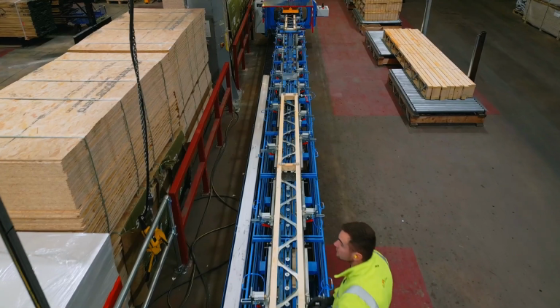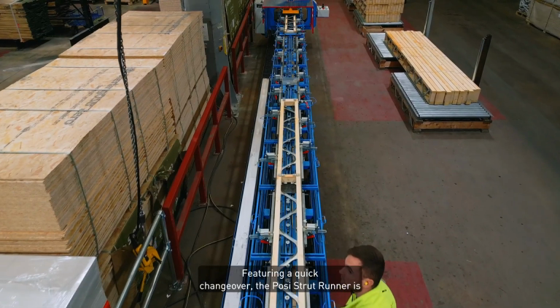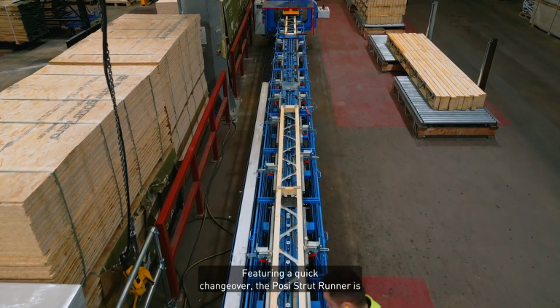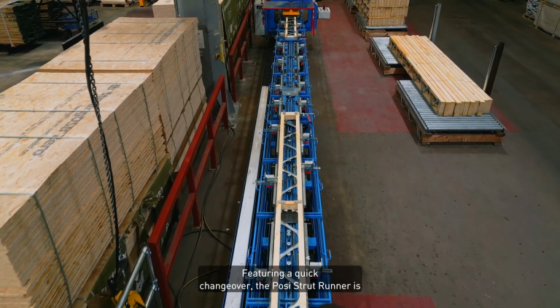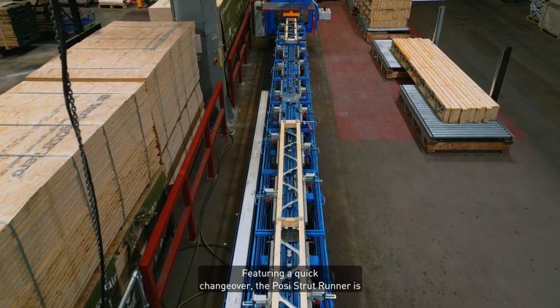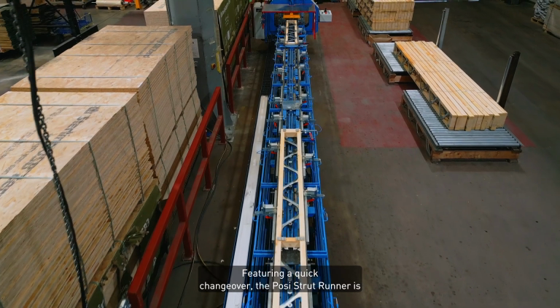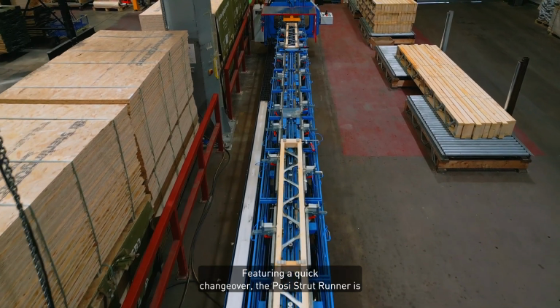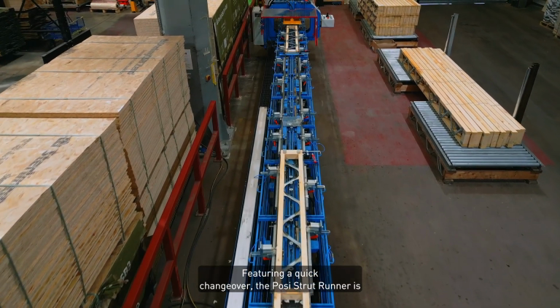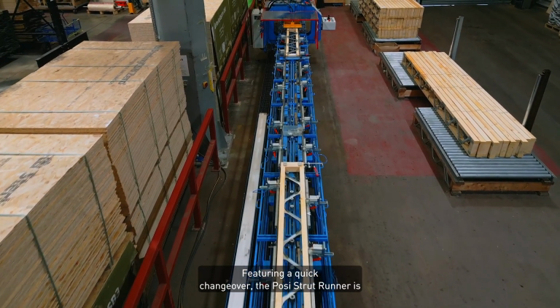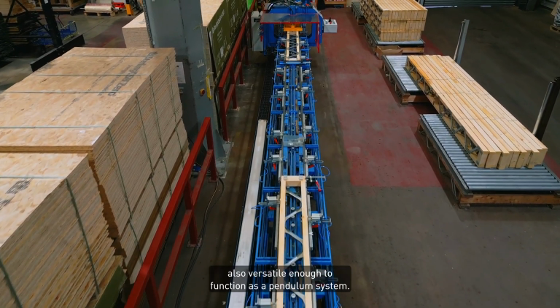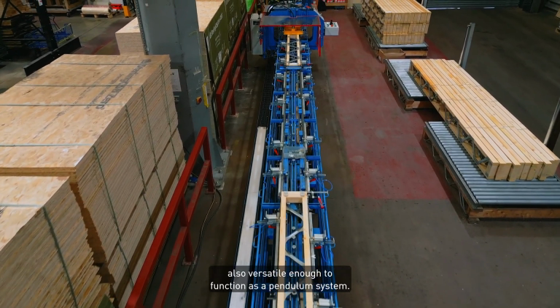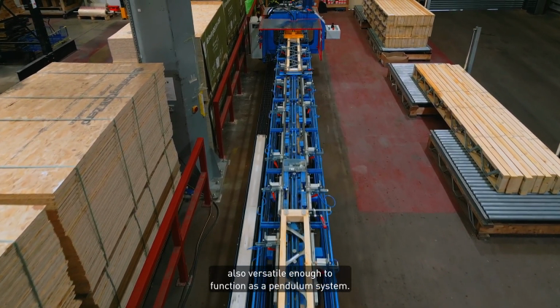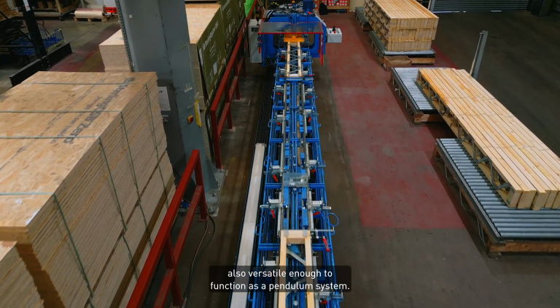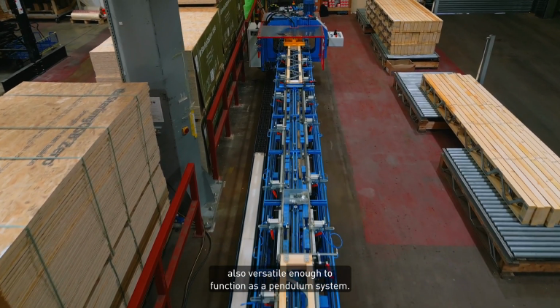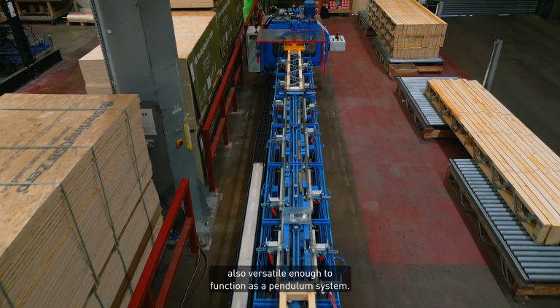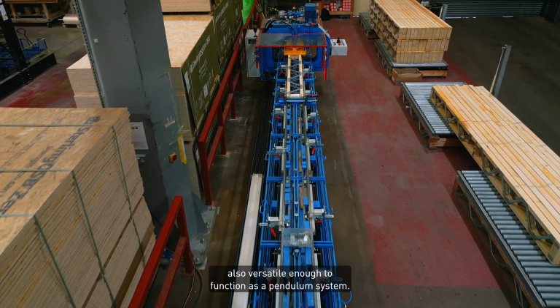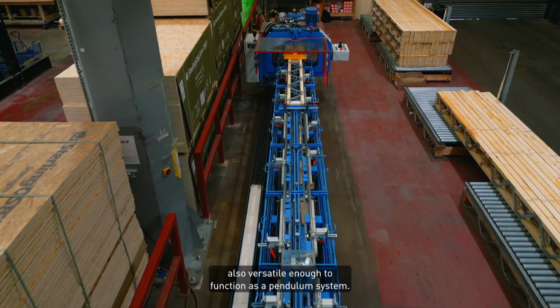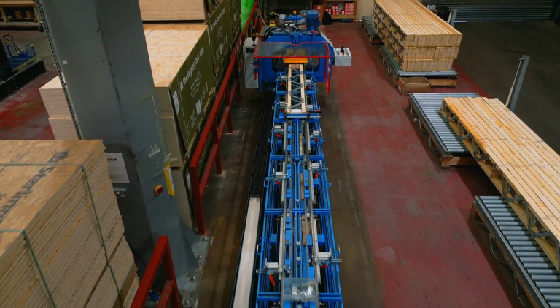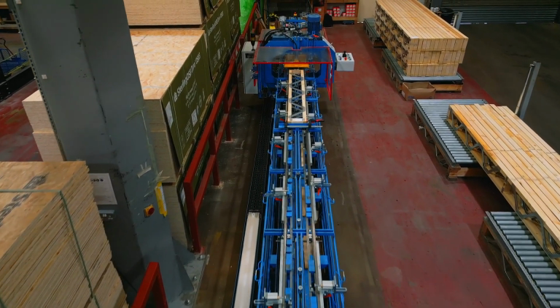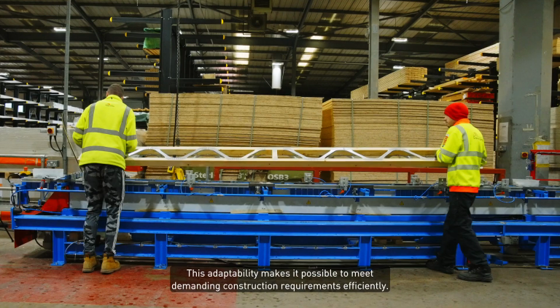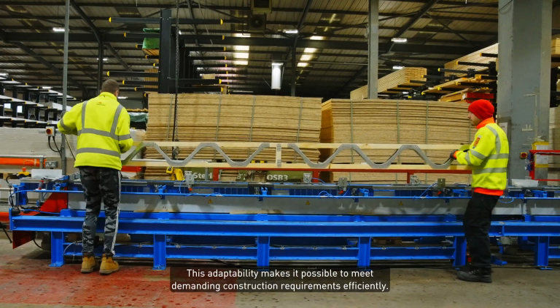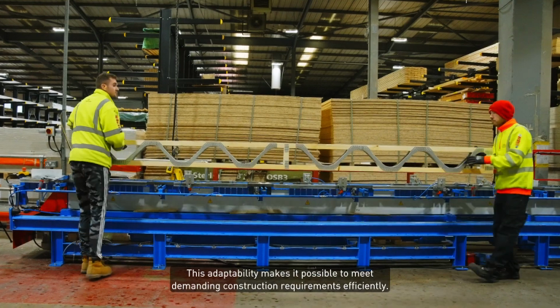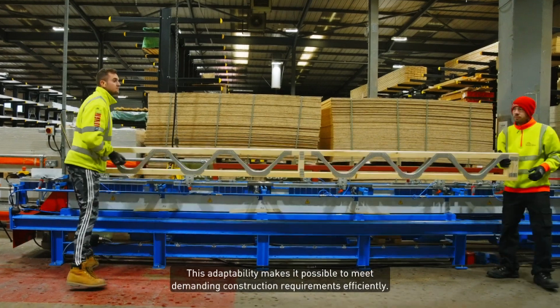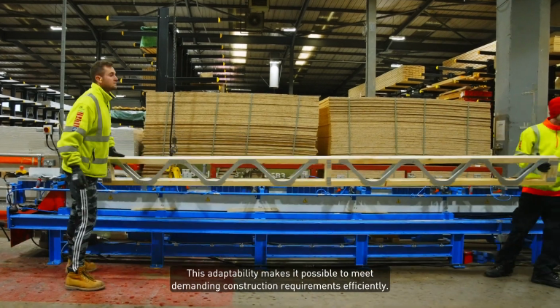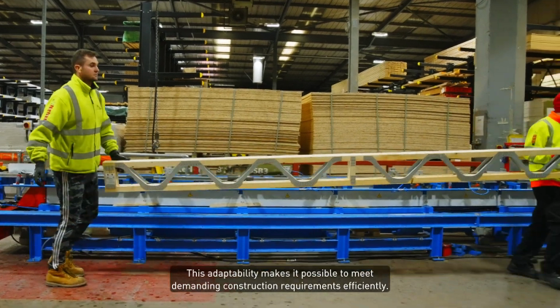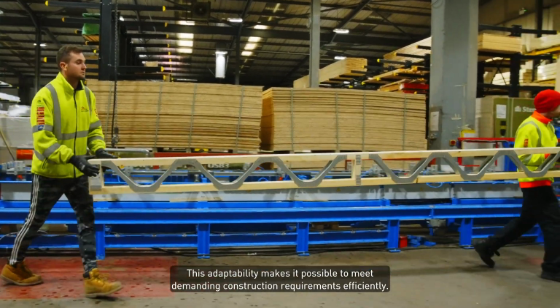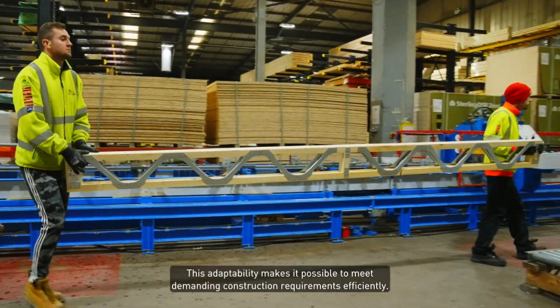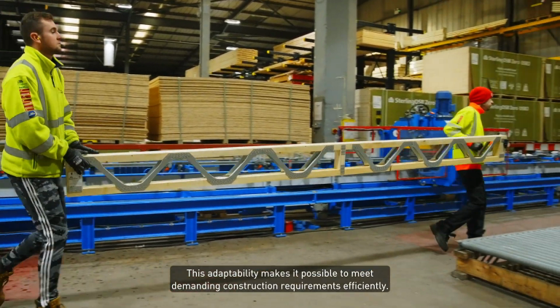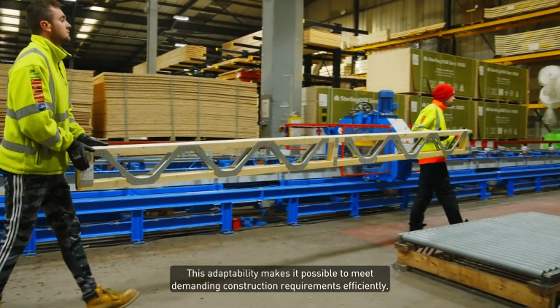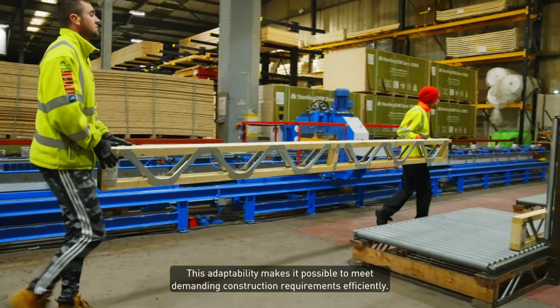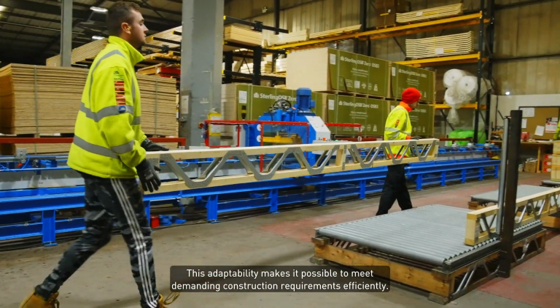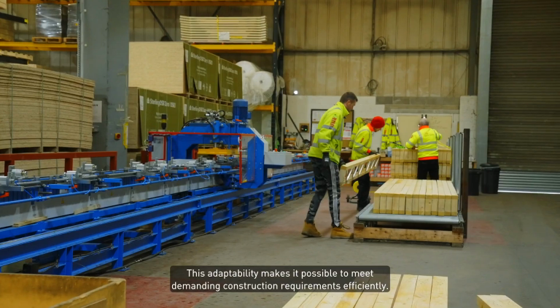Featuring a quick changeover, the Posi Strut Runner is also versatile enough to function as a pendulum system. This adaptability makes it possible to meet demanding construction requirements efficiently.